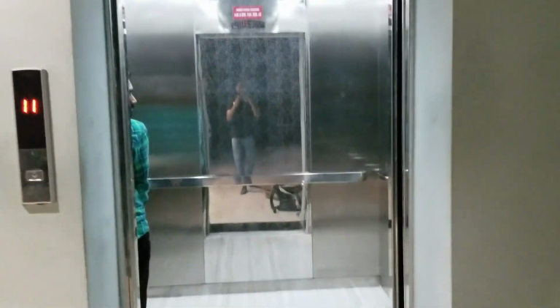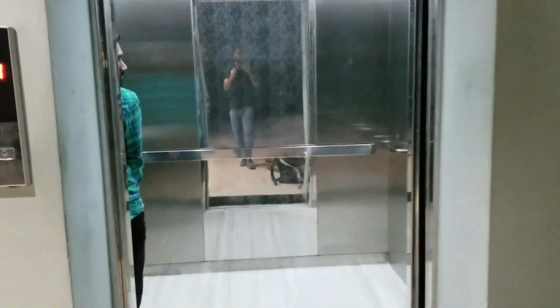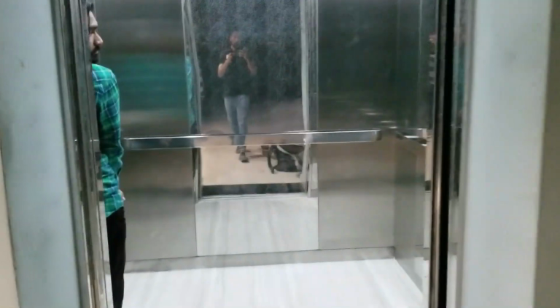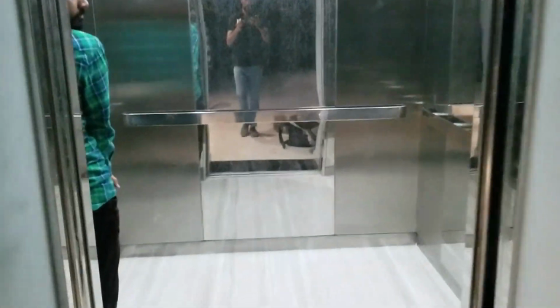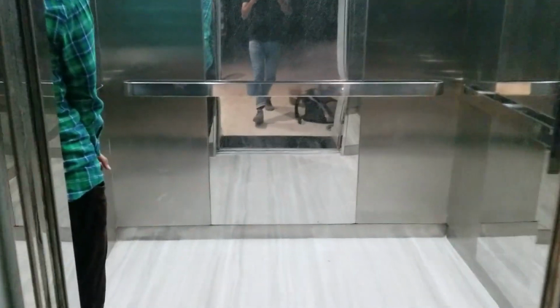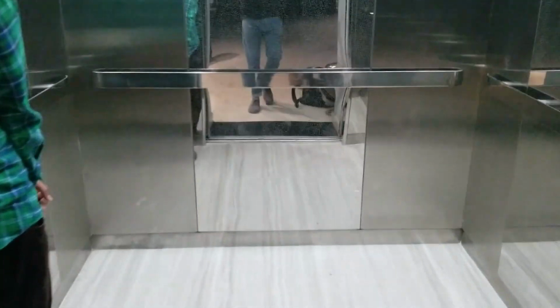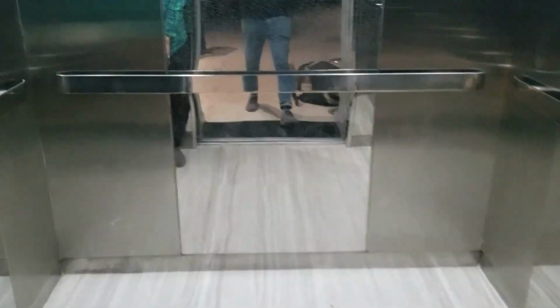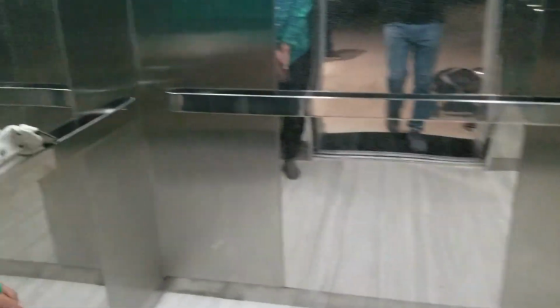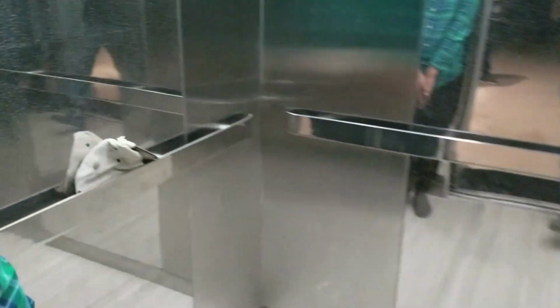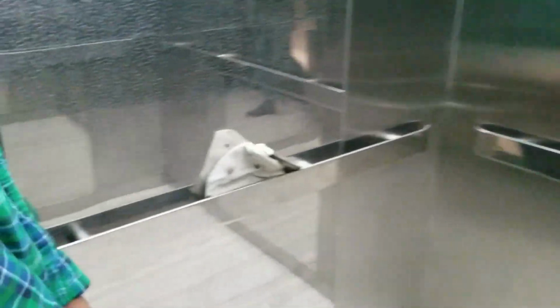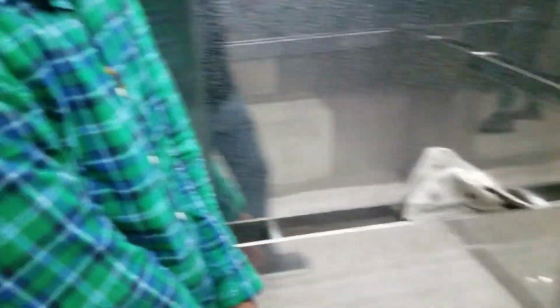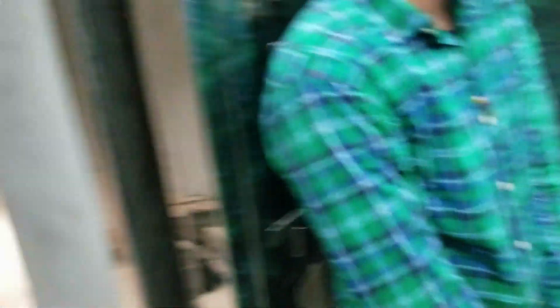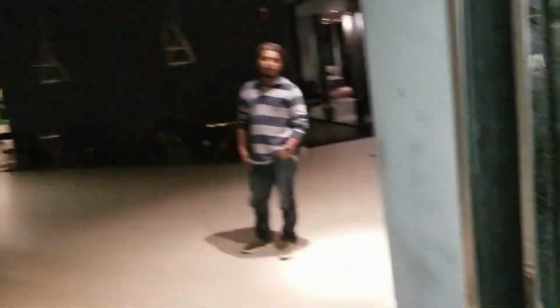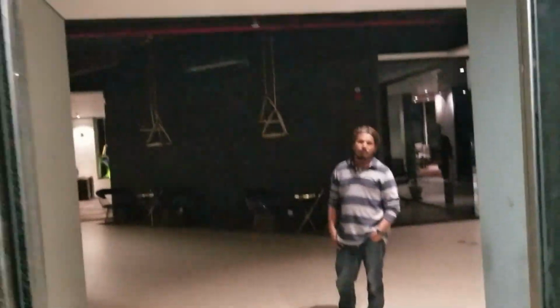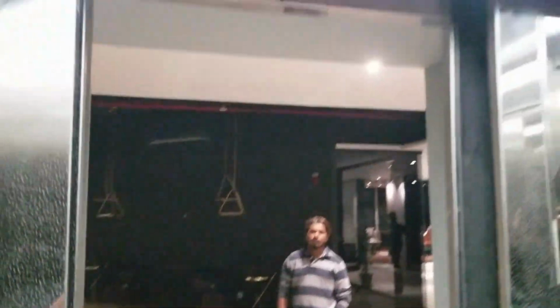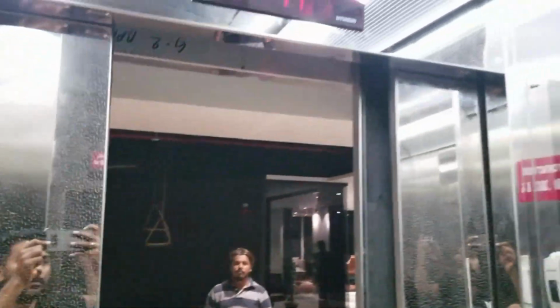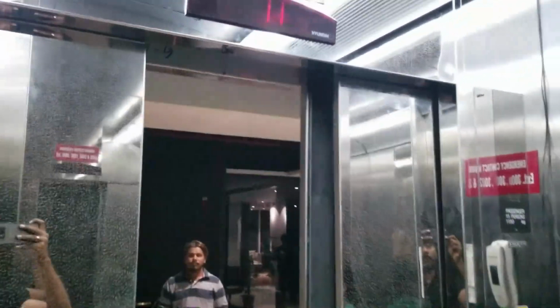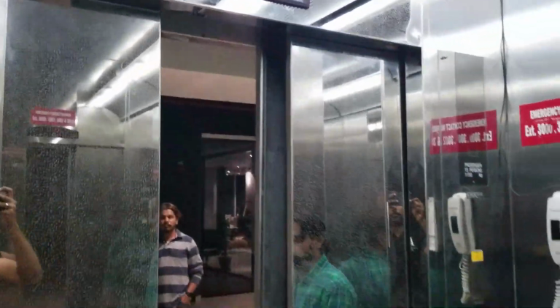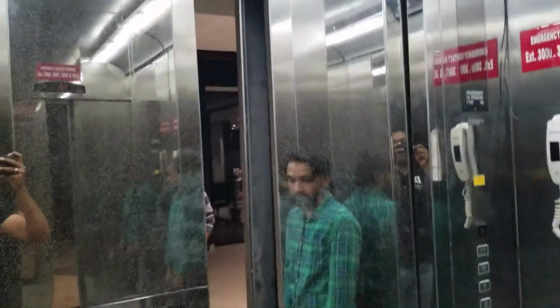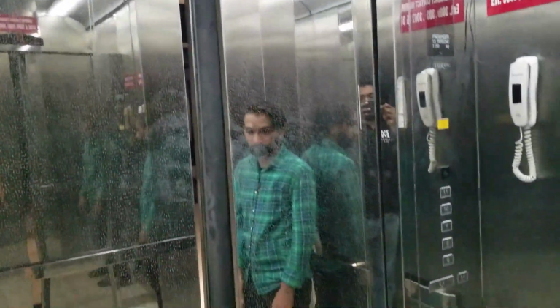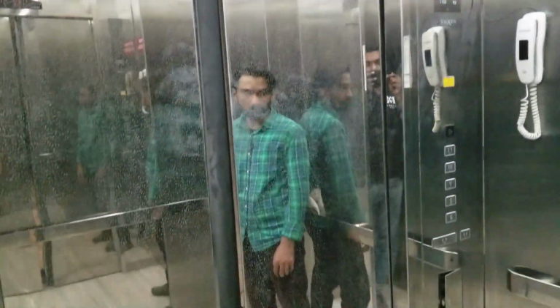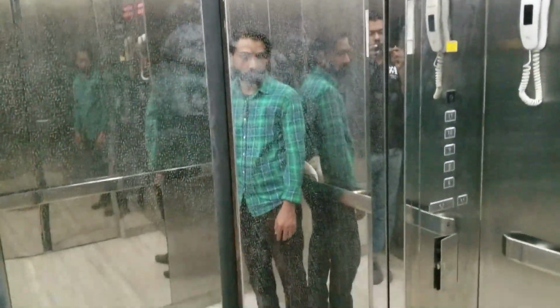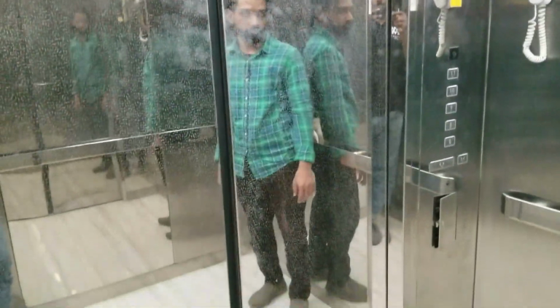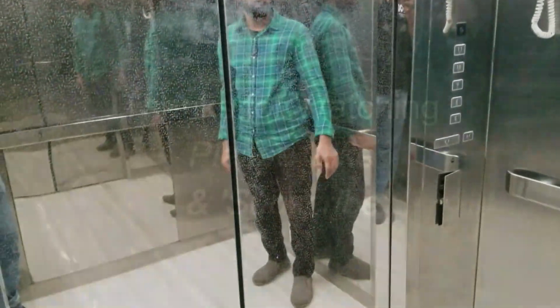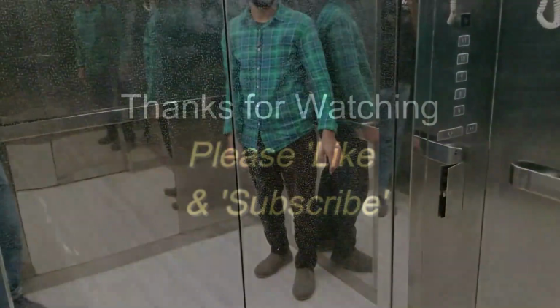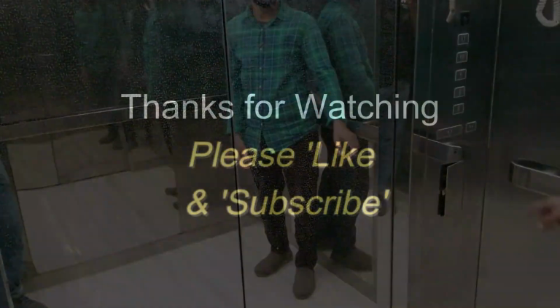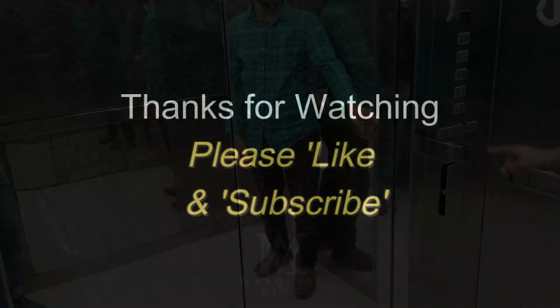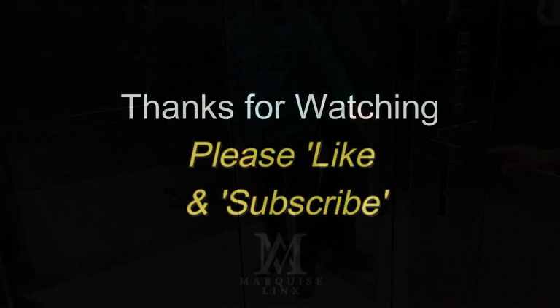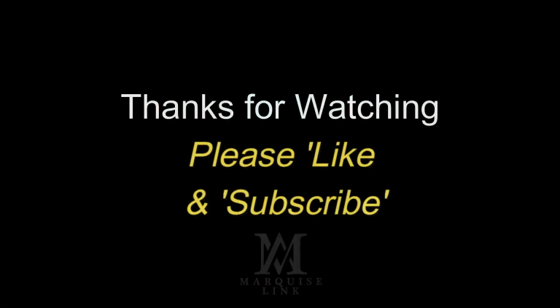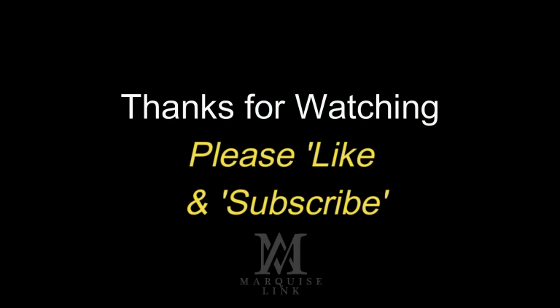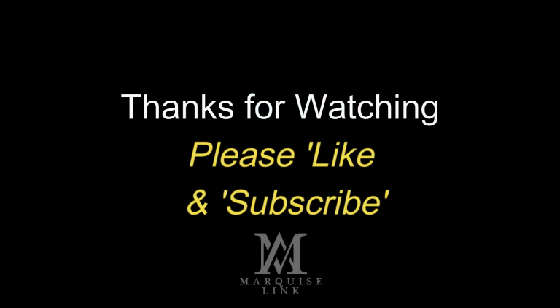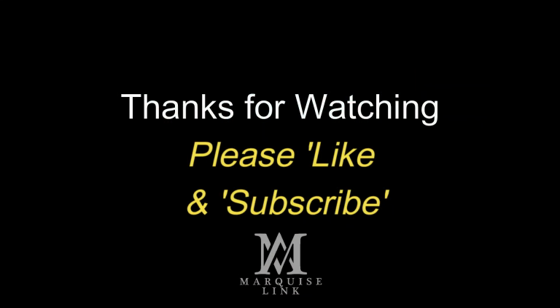Thanks for watching this video. Give your feedback in the comment section and suggest the next topic on which you would like to see another tutorial video.